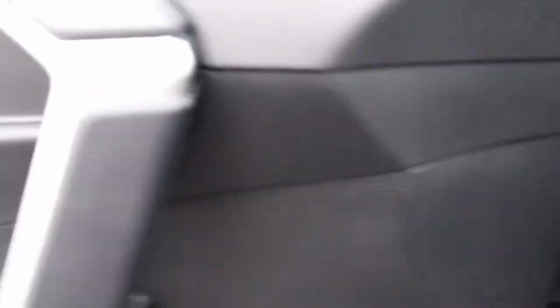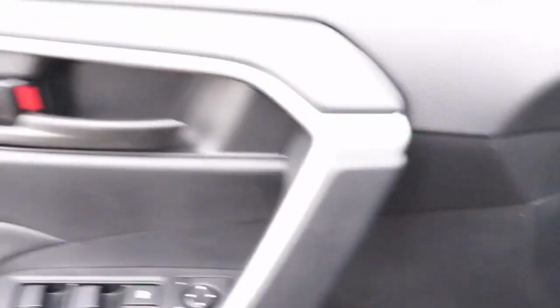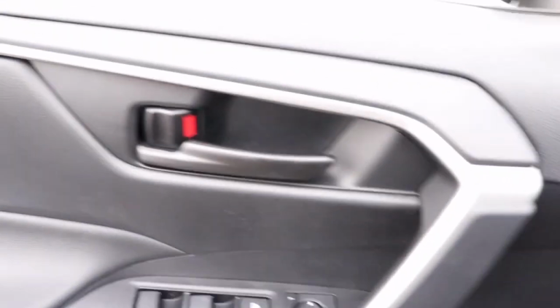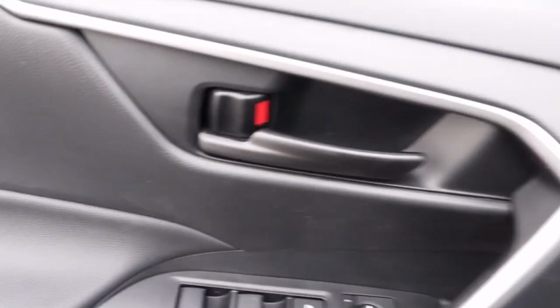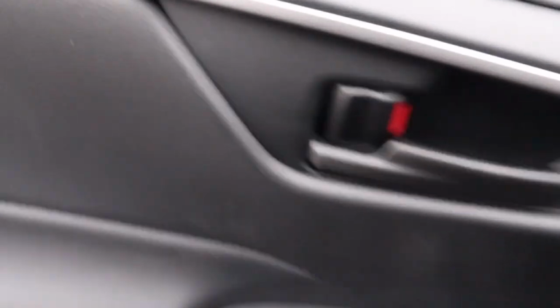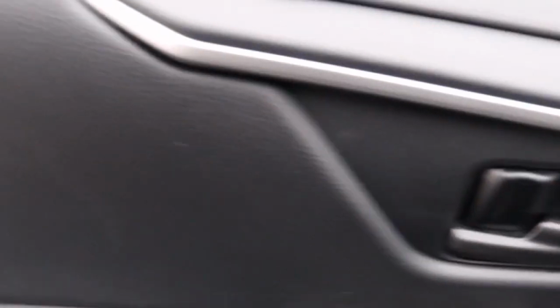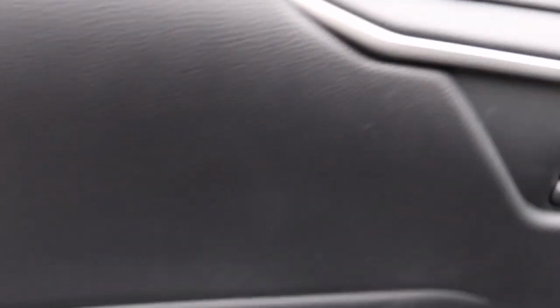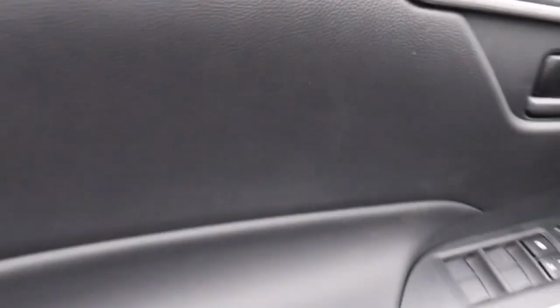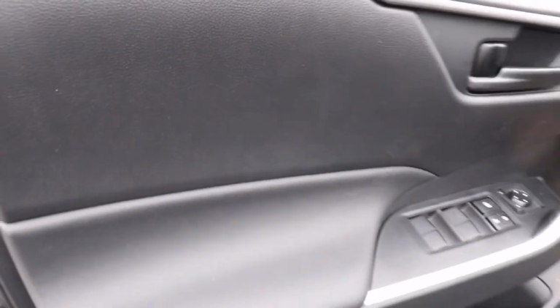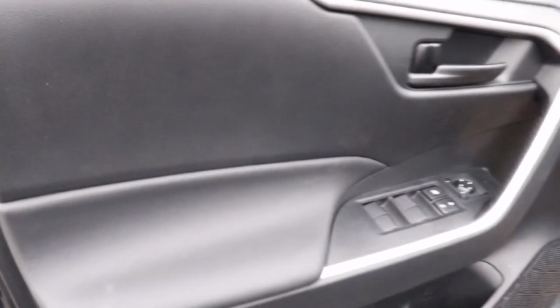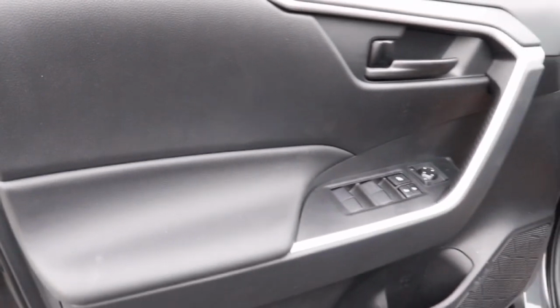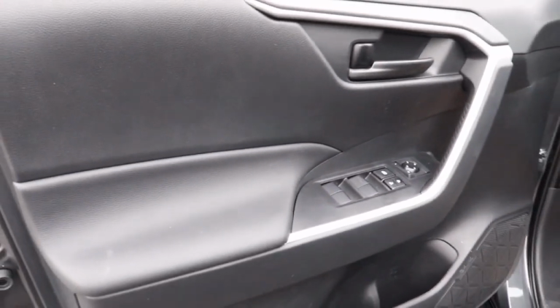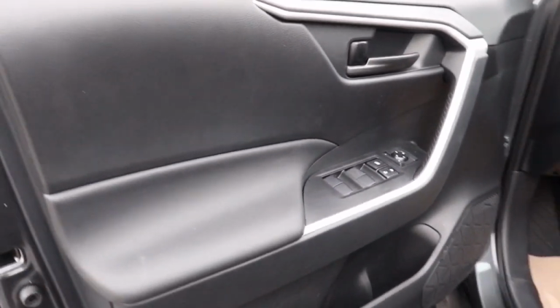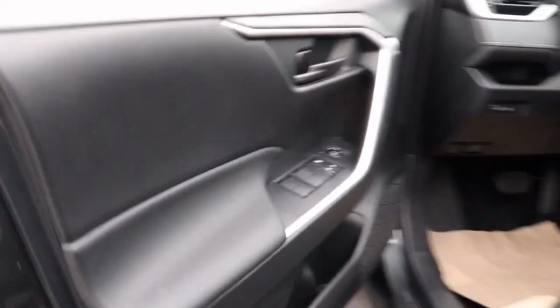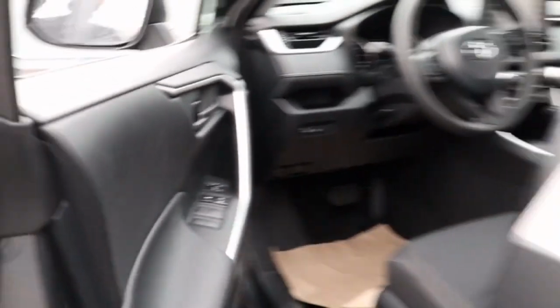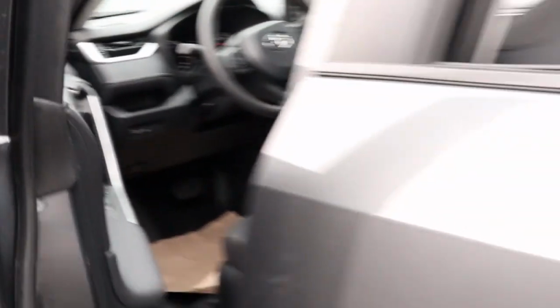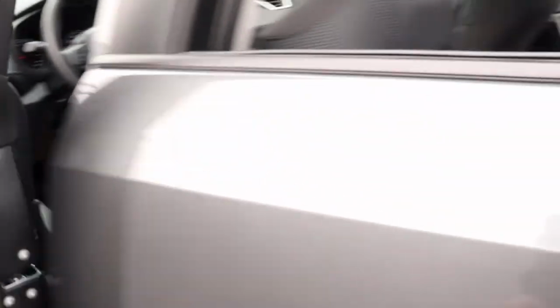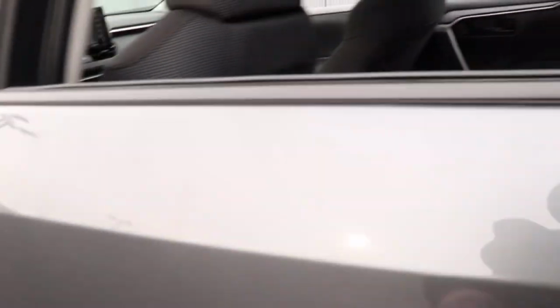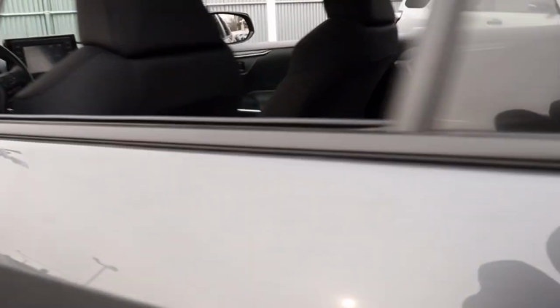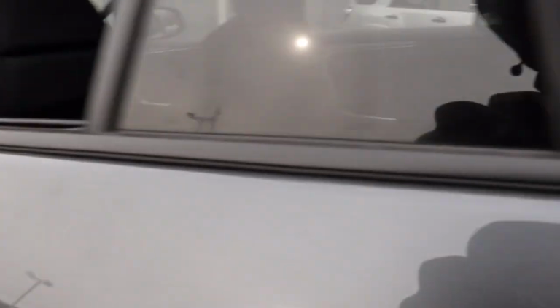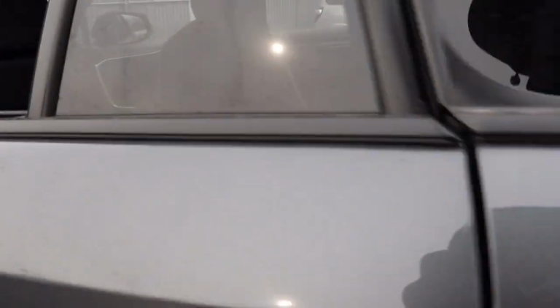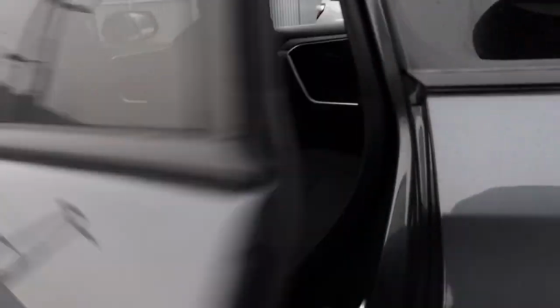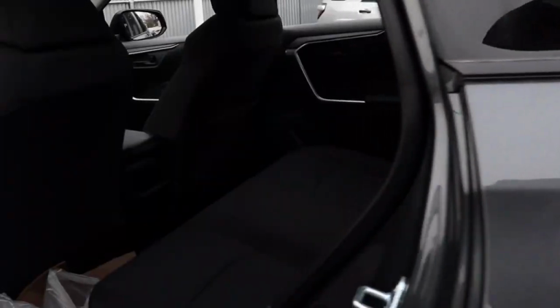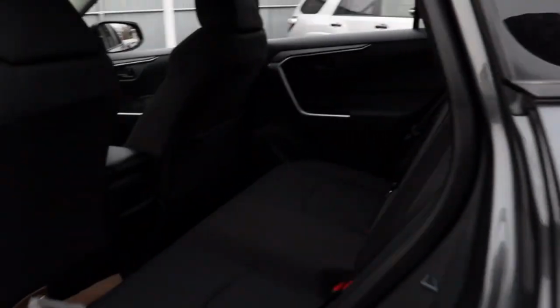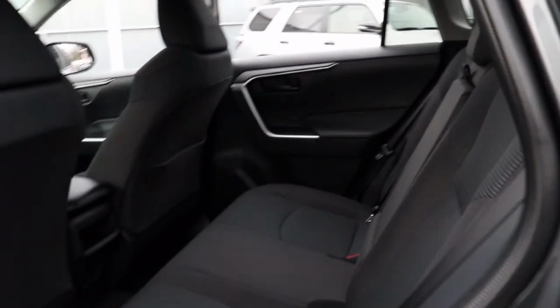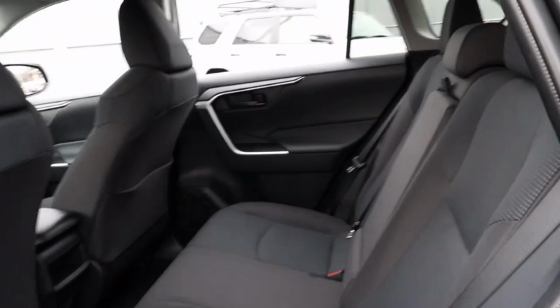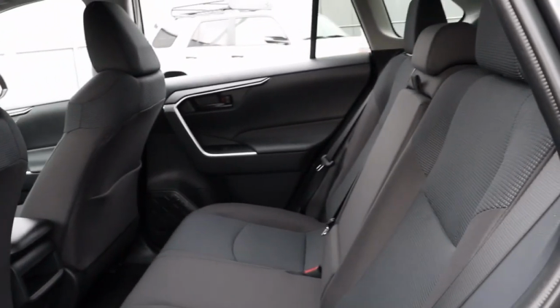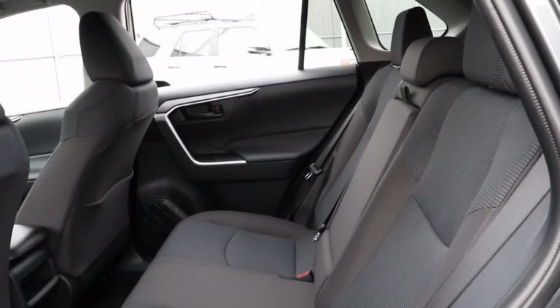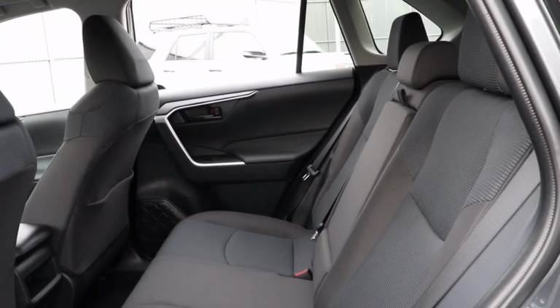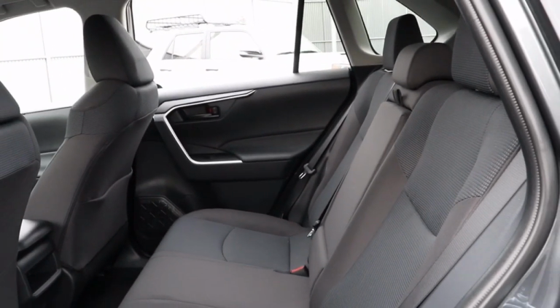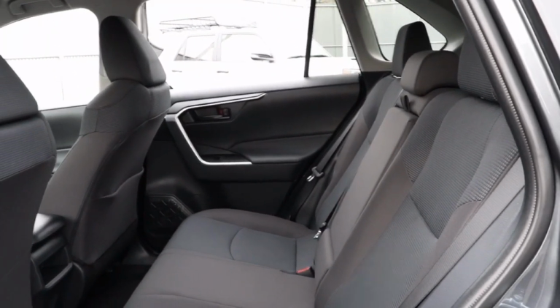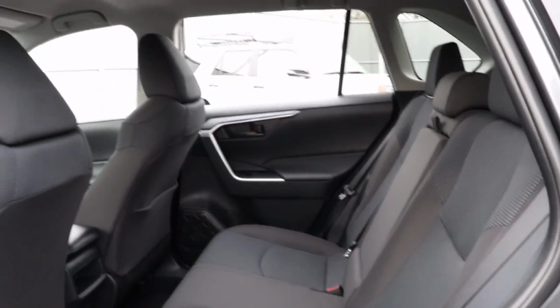You also deserve the best service the industry has to offer. We'll take outstanding care of you. Come in for a test drive and meet our professional team.